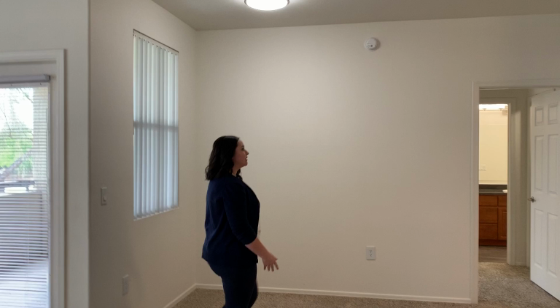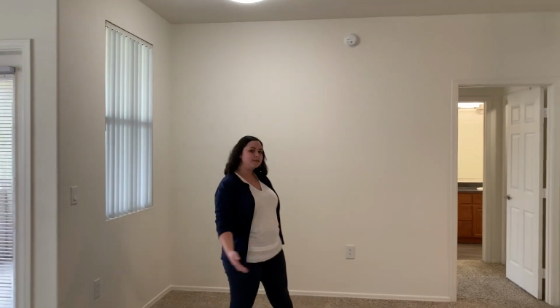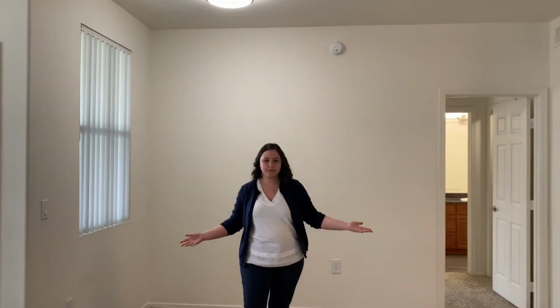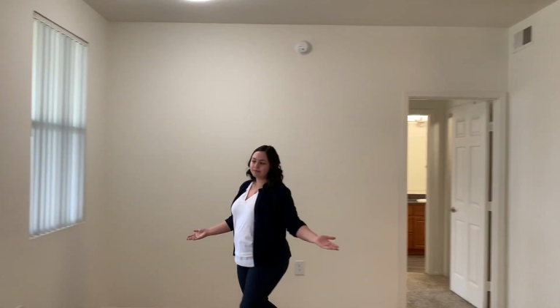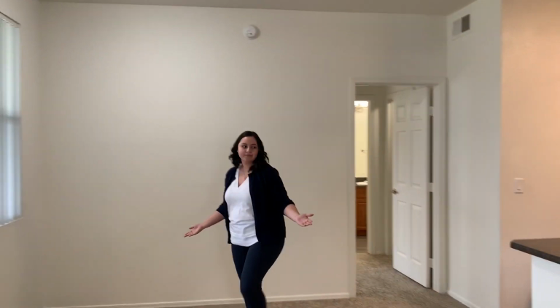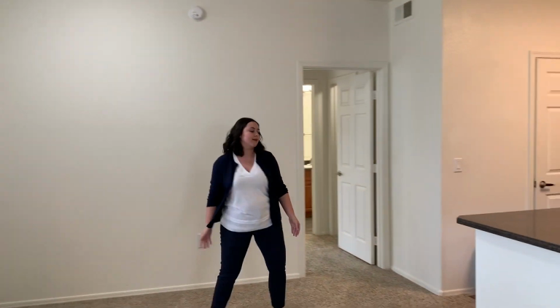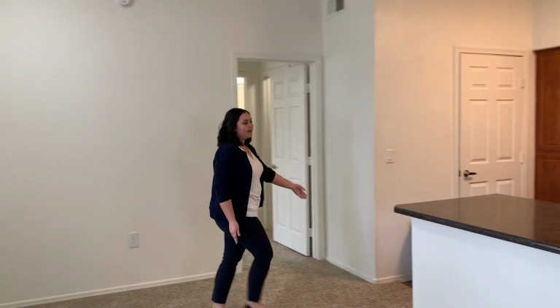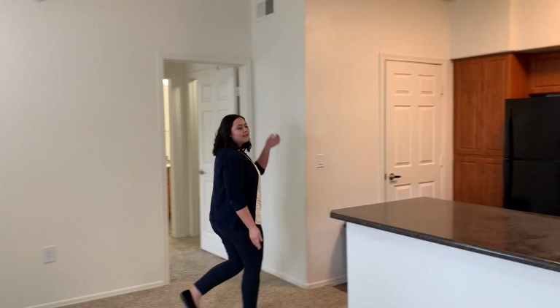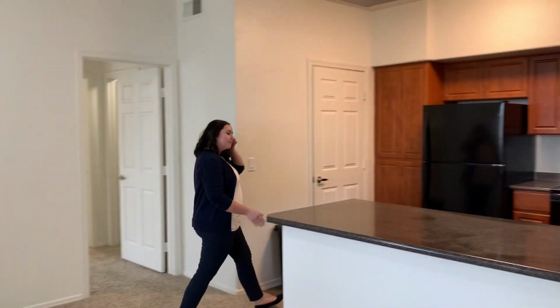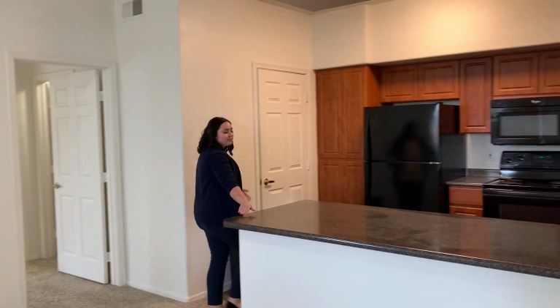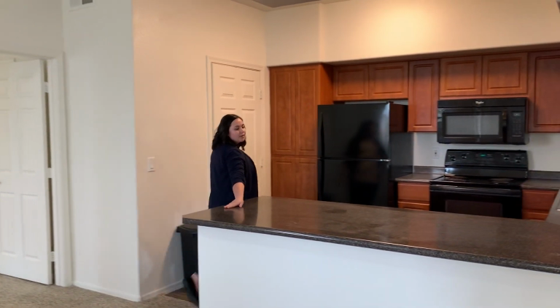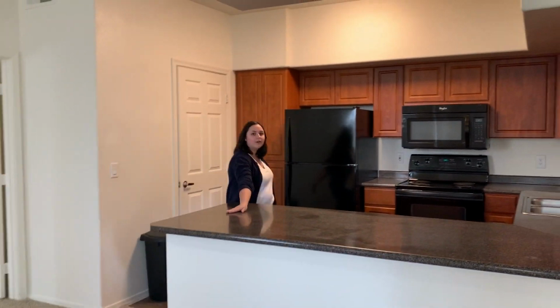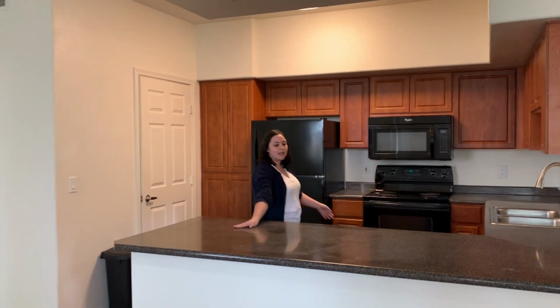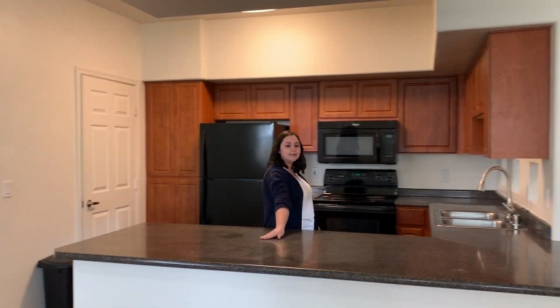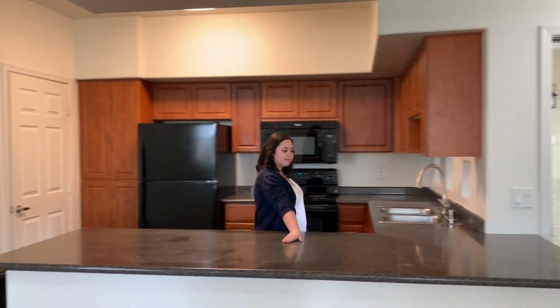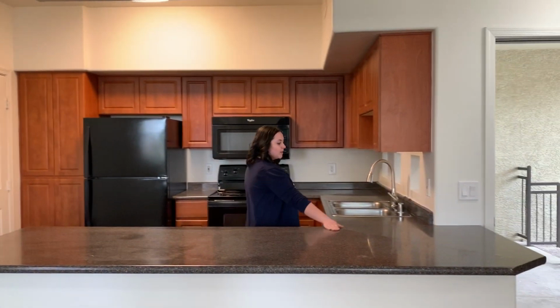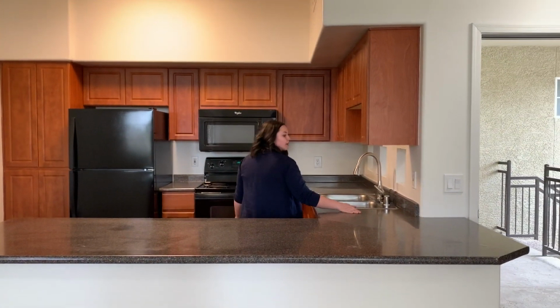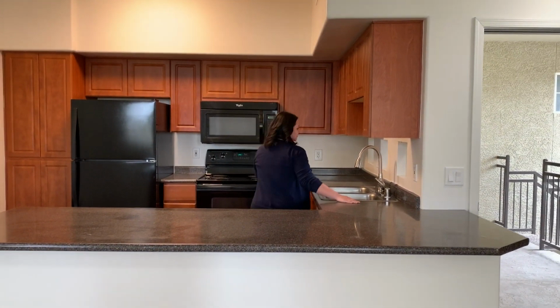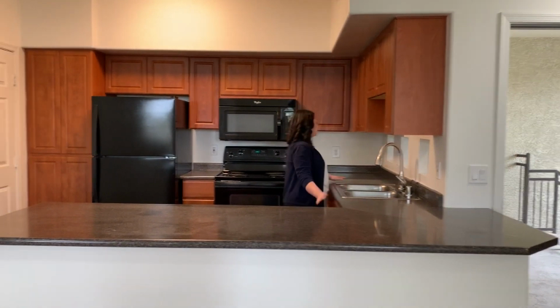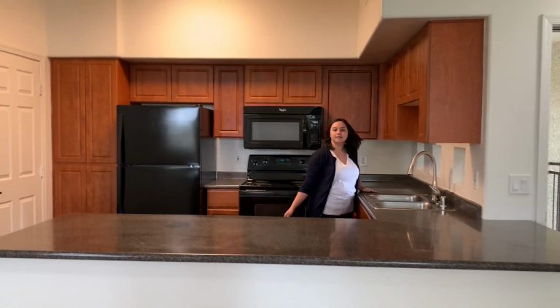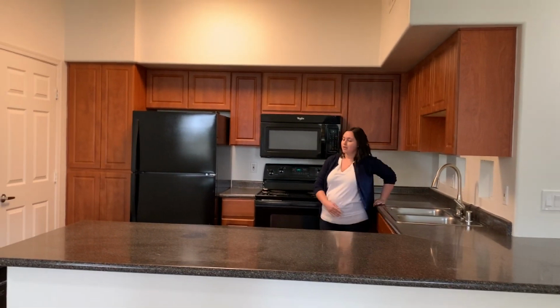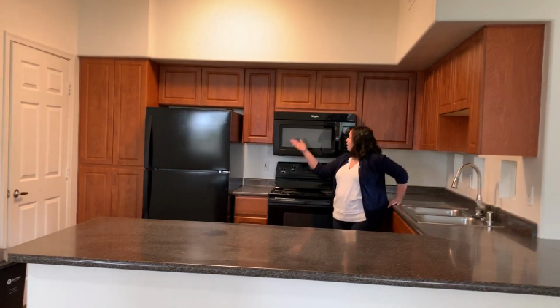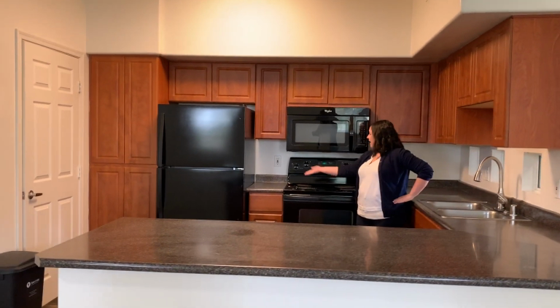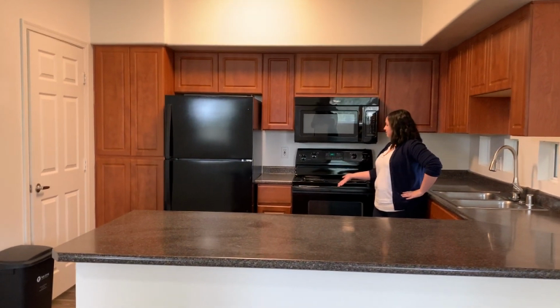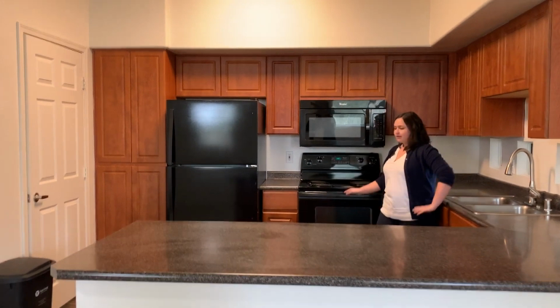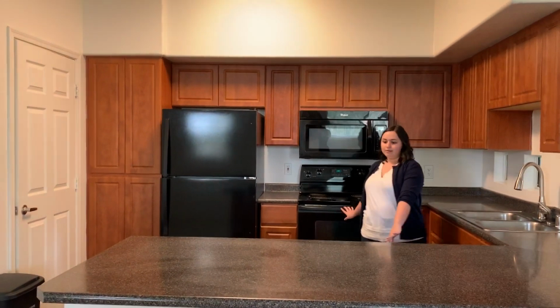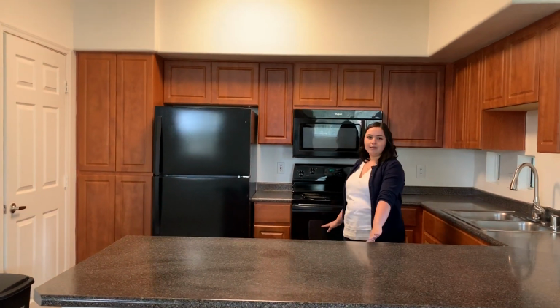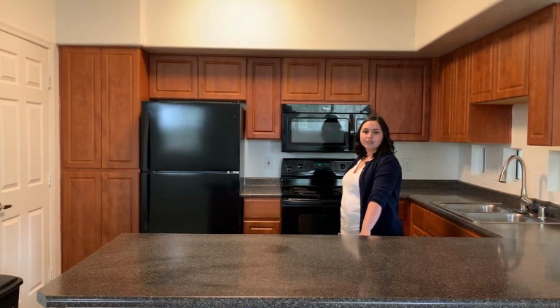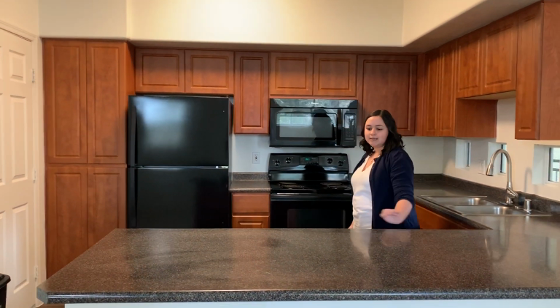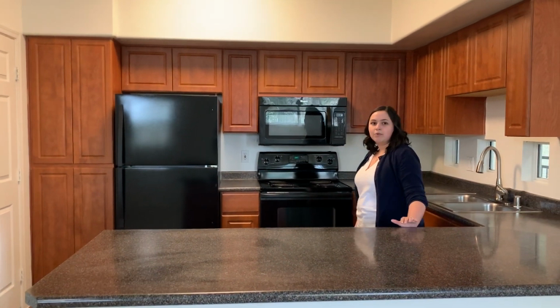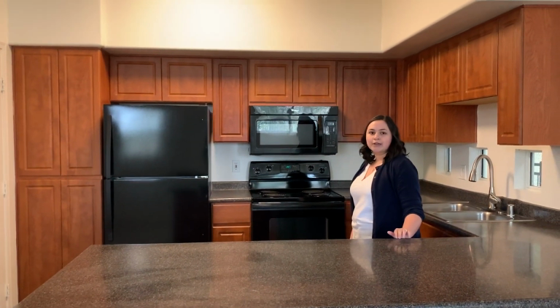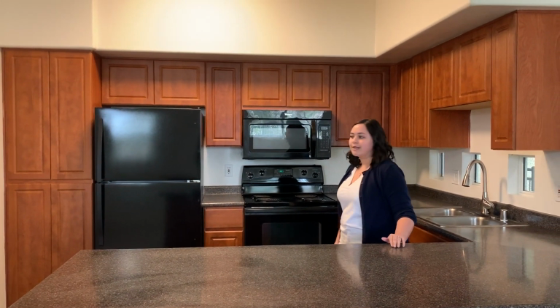This is the dining room. And into the kitchen, we have a large island. All of our appliances are black. The cabinetry is a warm cherry wood finish.